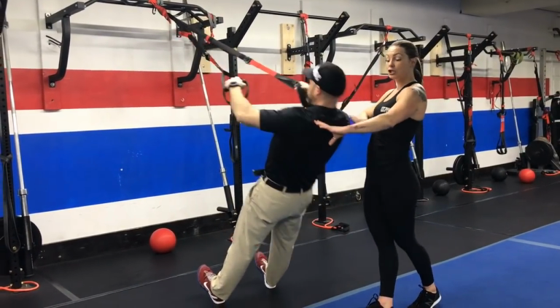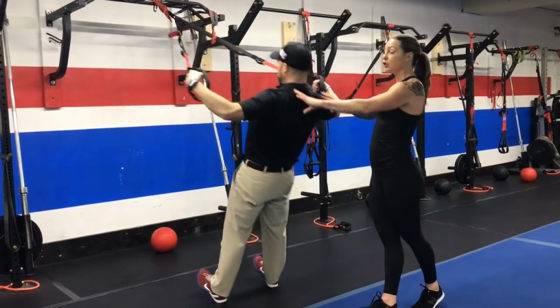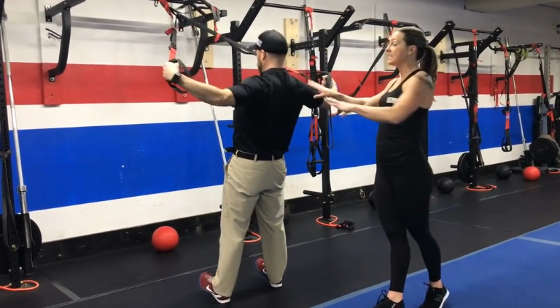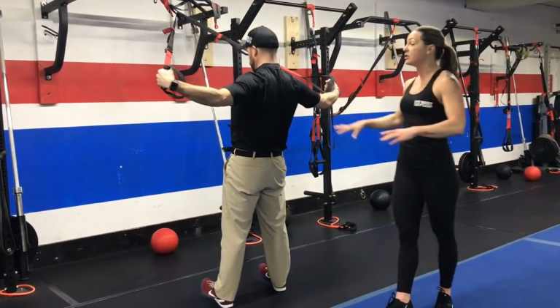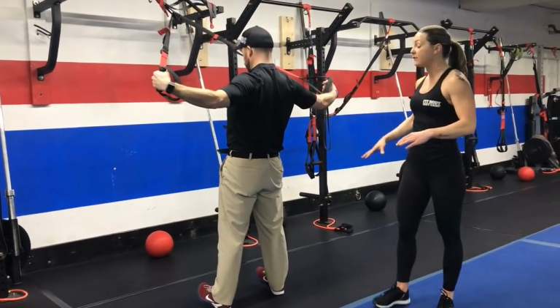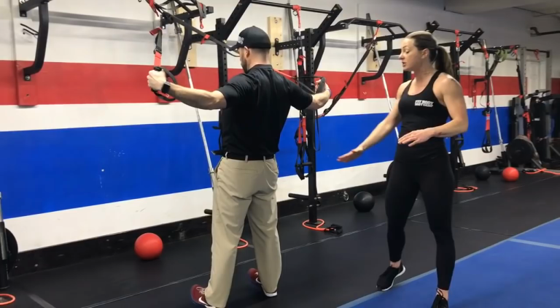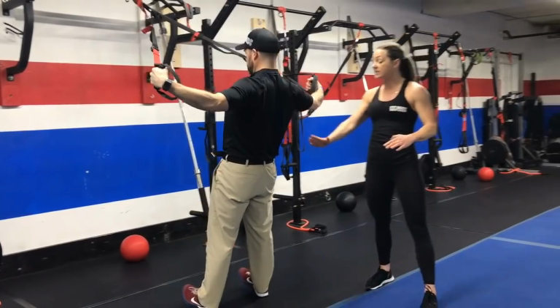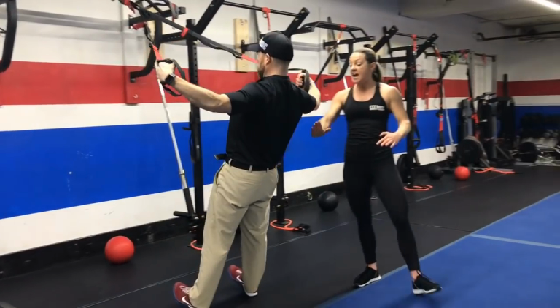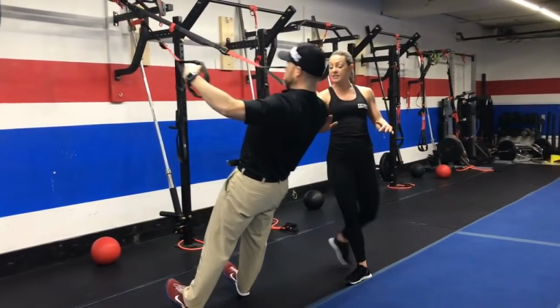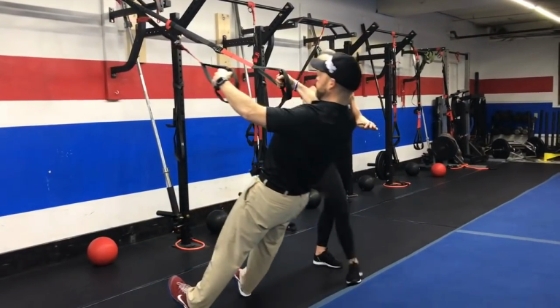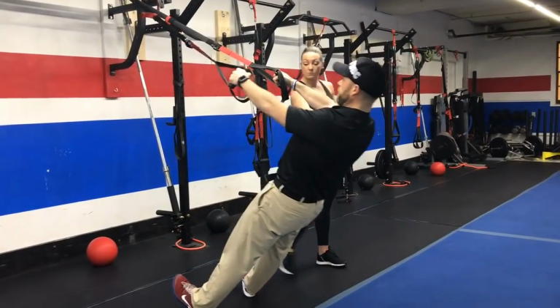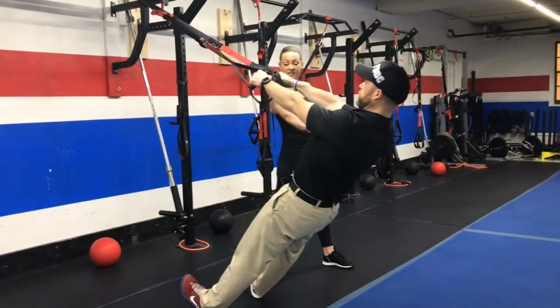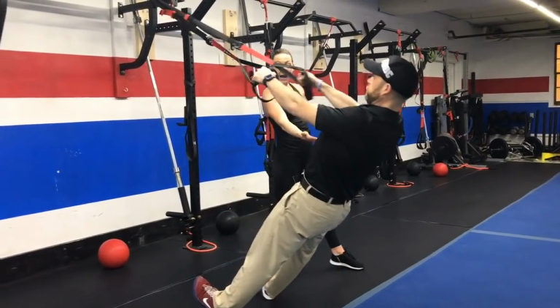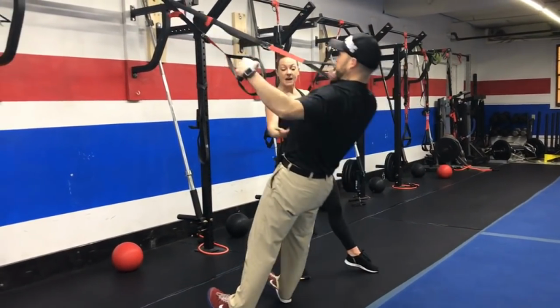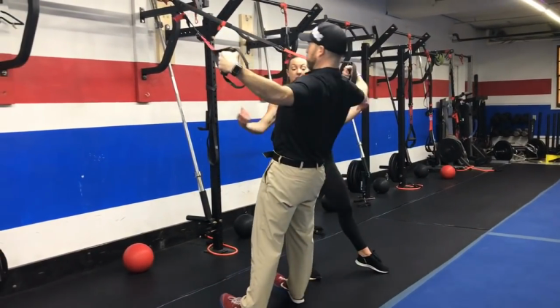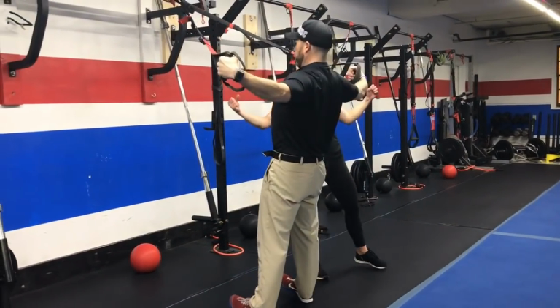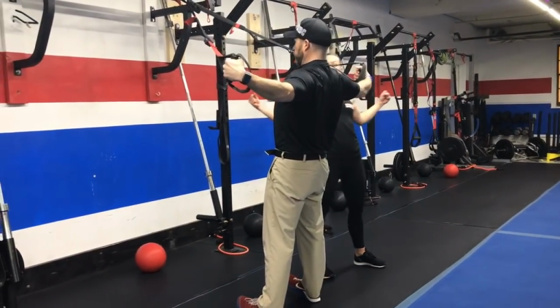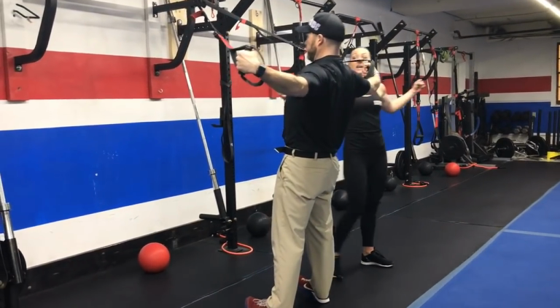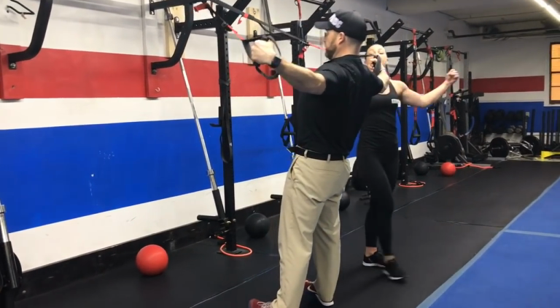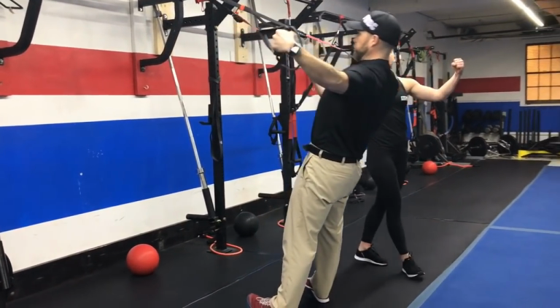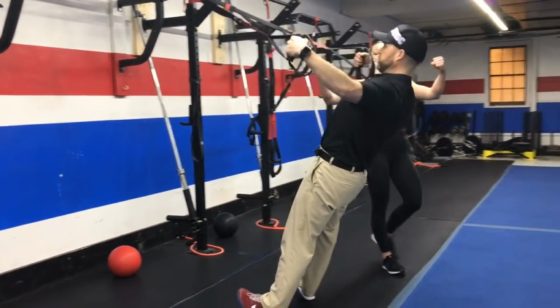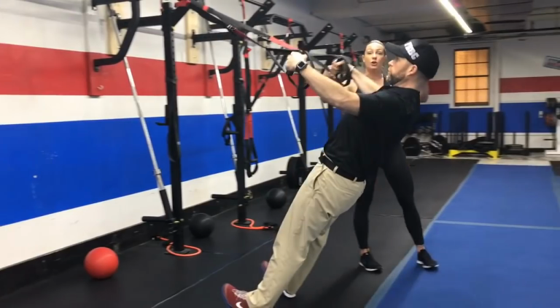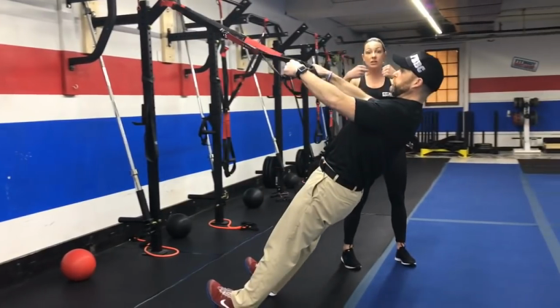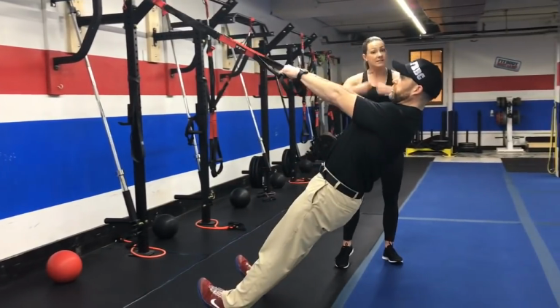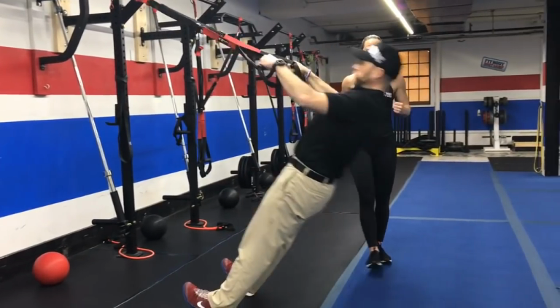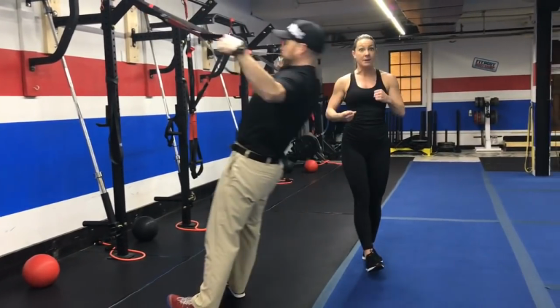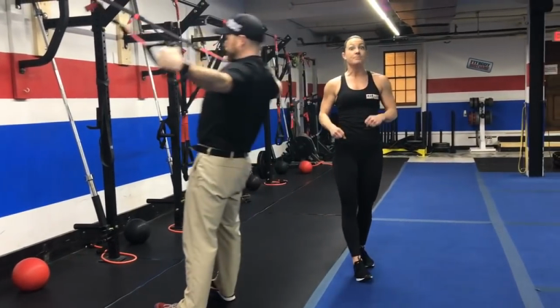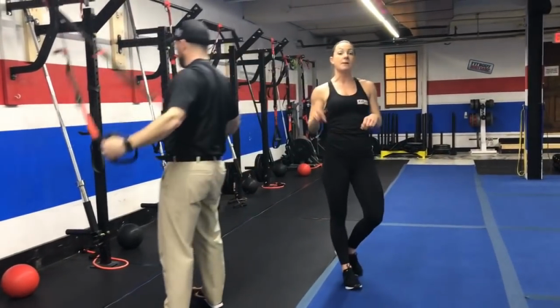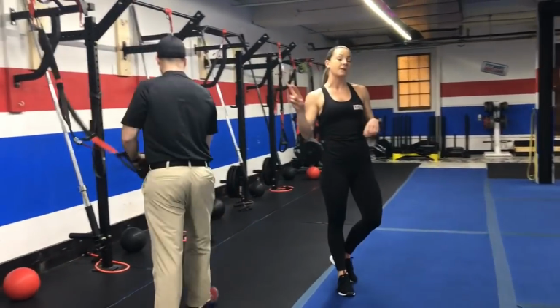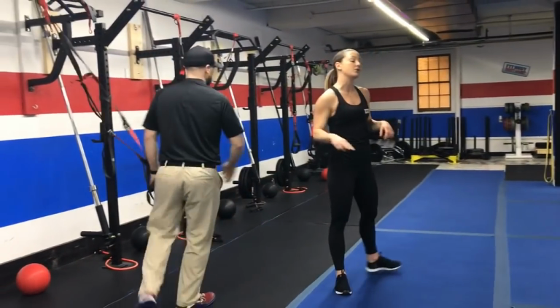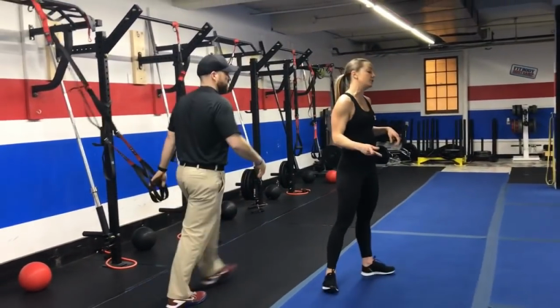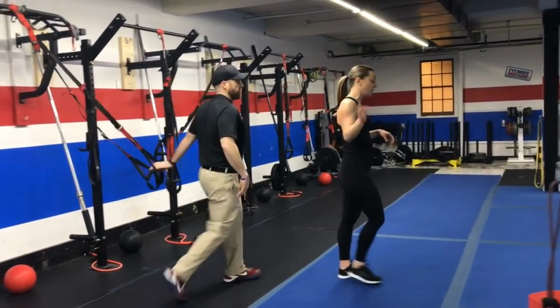Make sure your shoulders stay down and away from your ears. Notice how Josh moves his body in that plank position, nice and controlled as he closes it back up. Back and forth on those two.